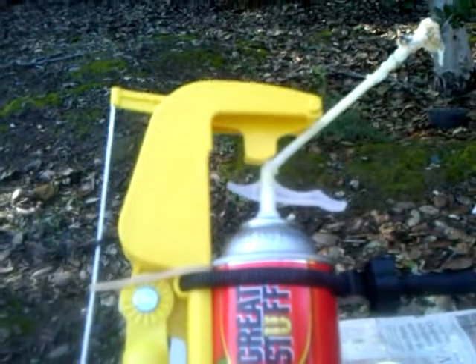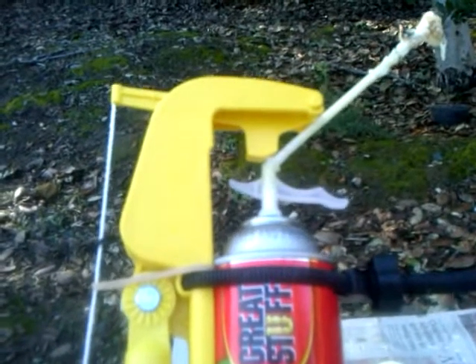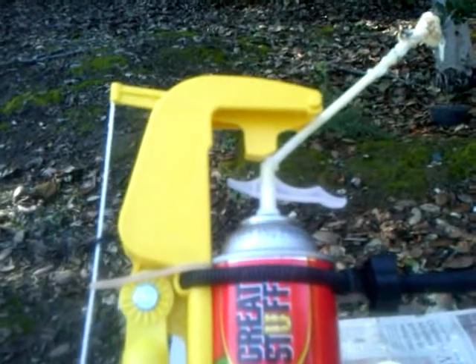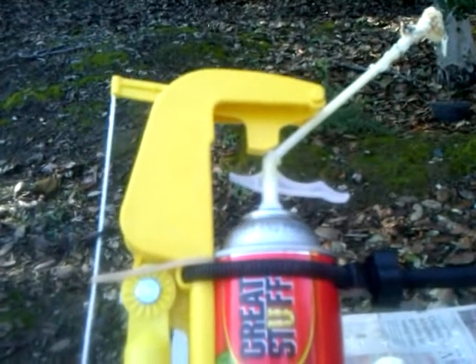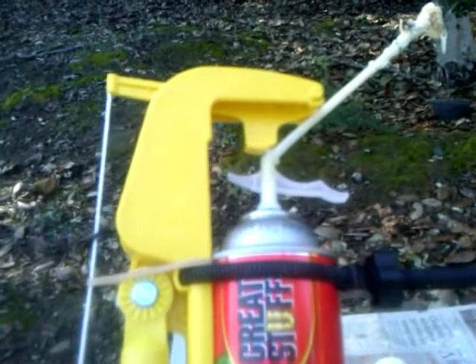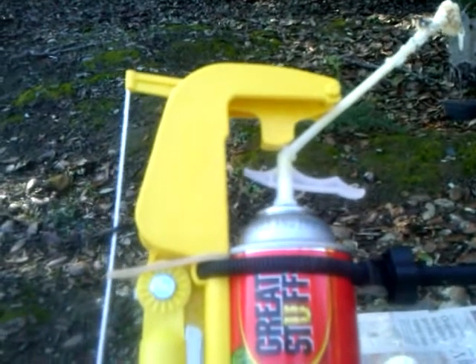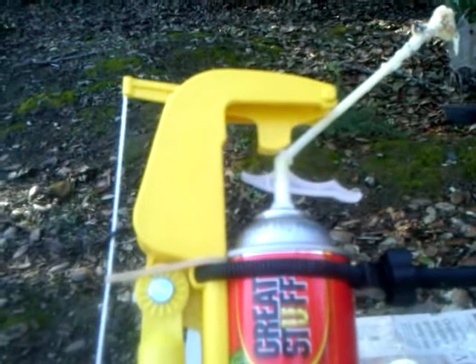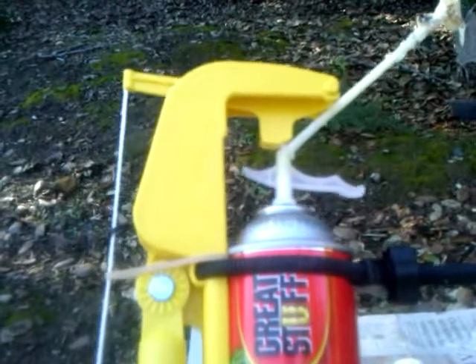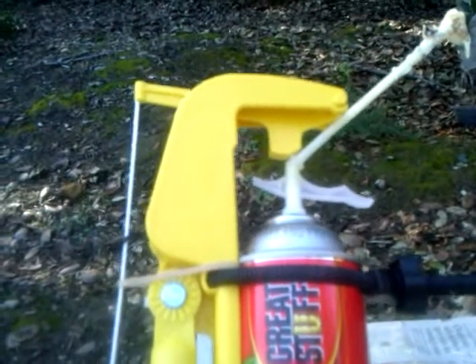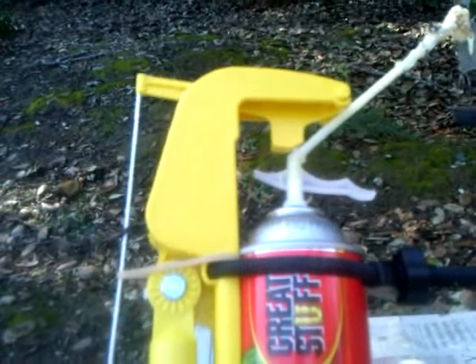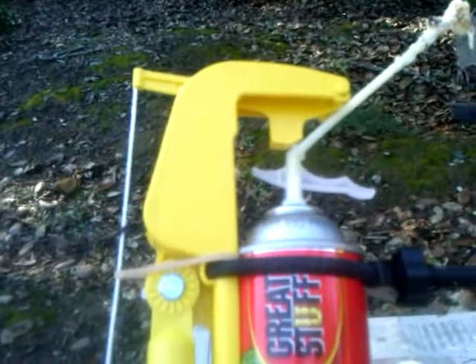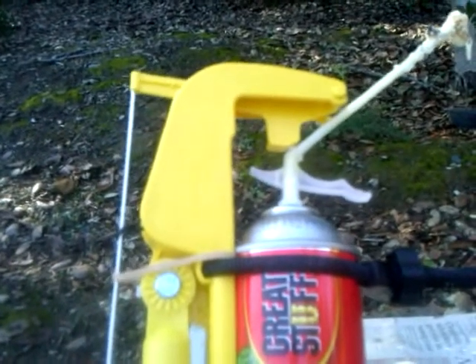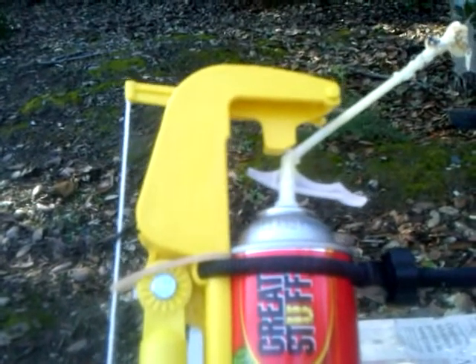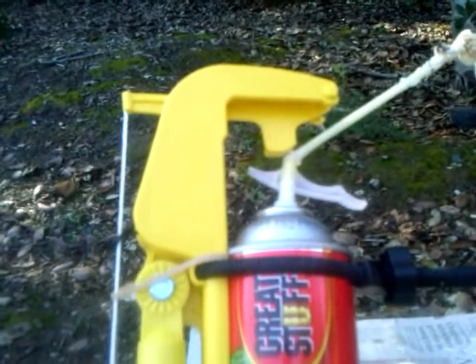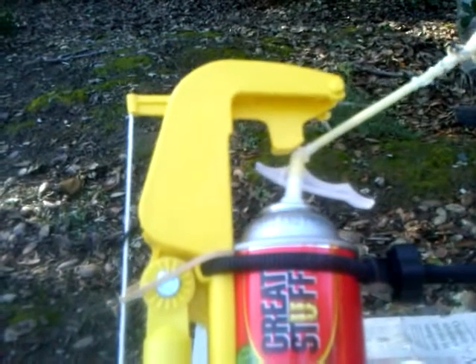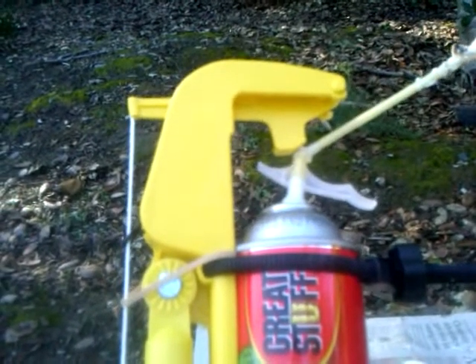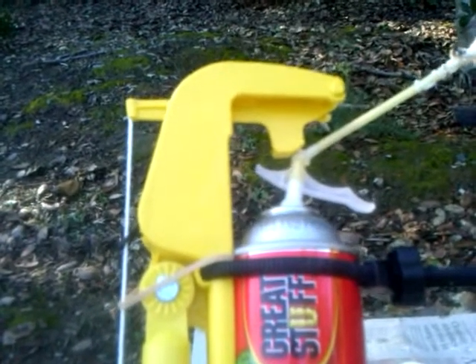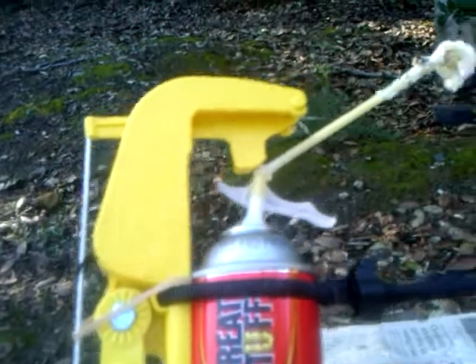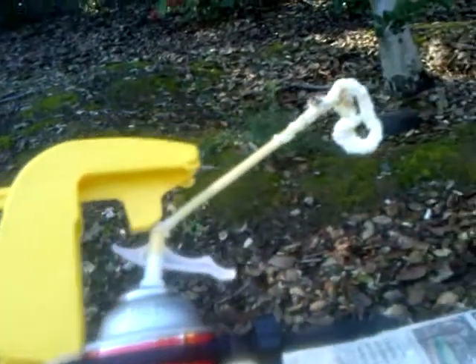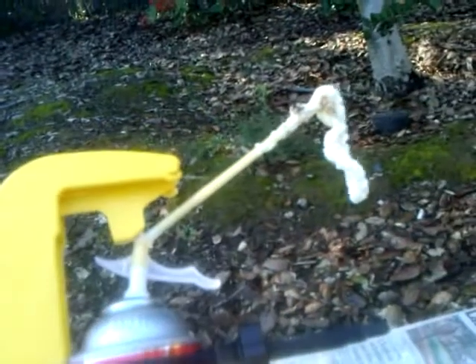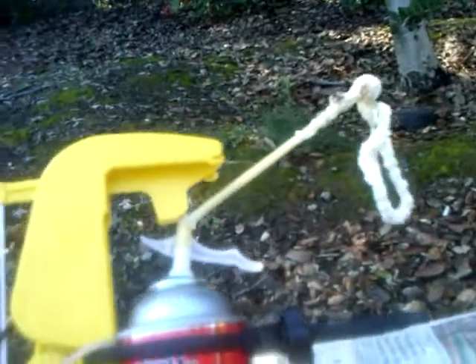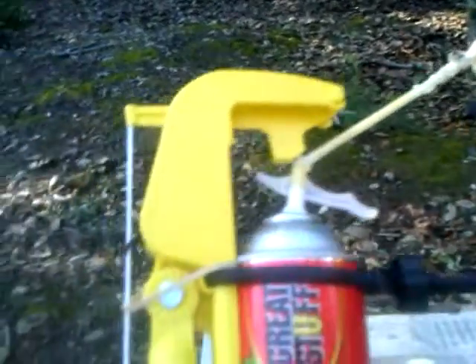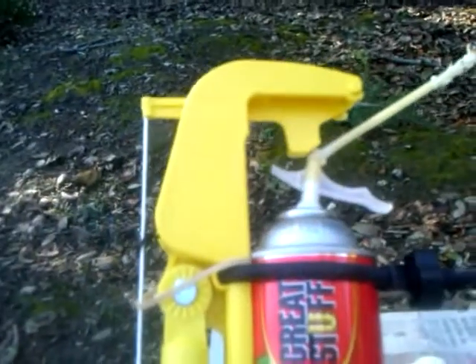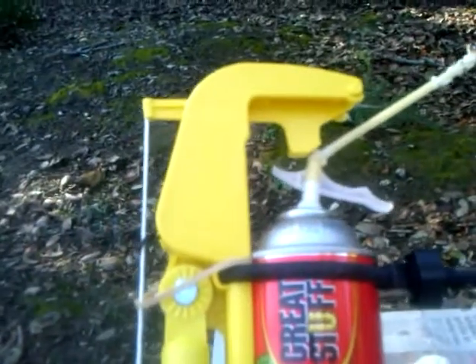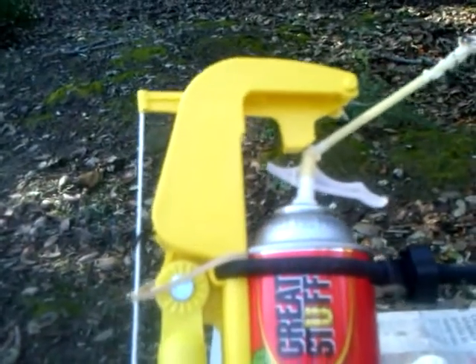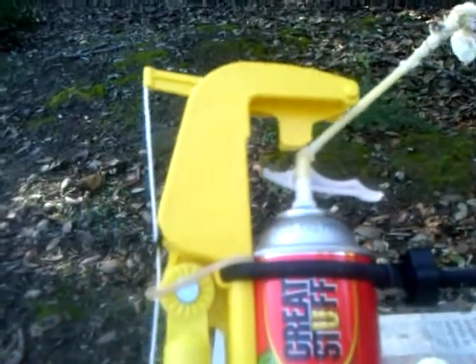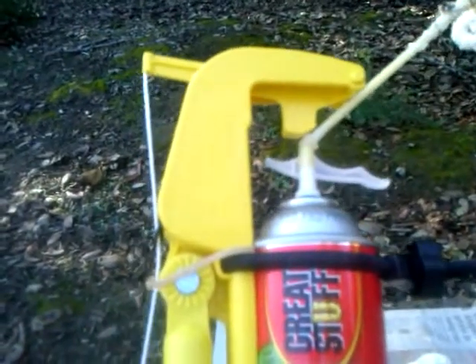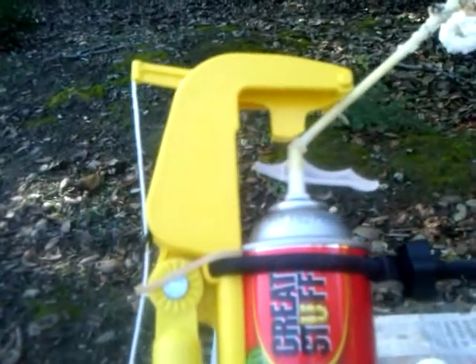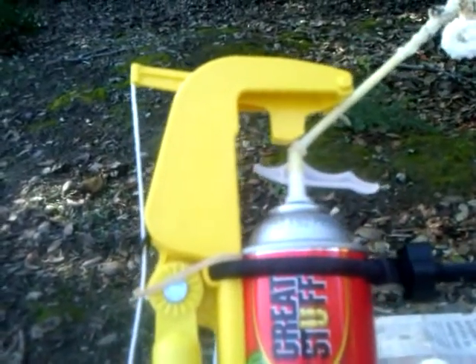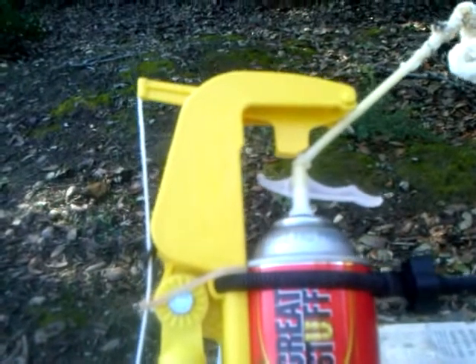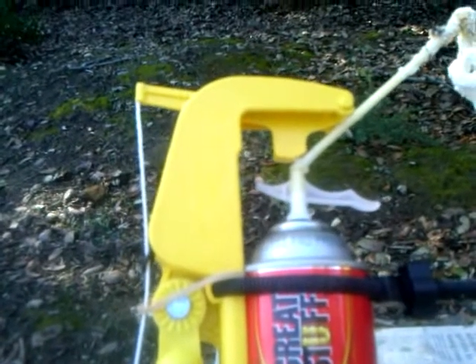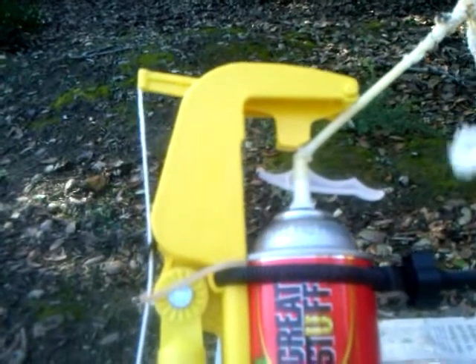Okay, Ian, just to give you an up close and personal, this thing just worked like a charm. Pull a string, dispenses the foam, let up on the string, it stops. It's almost too easy.